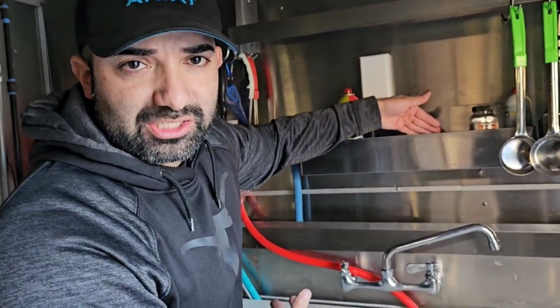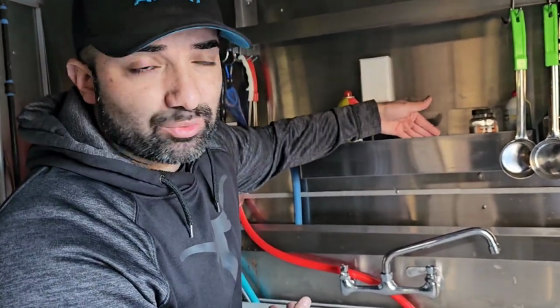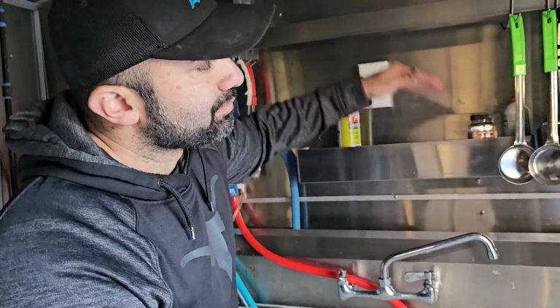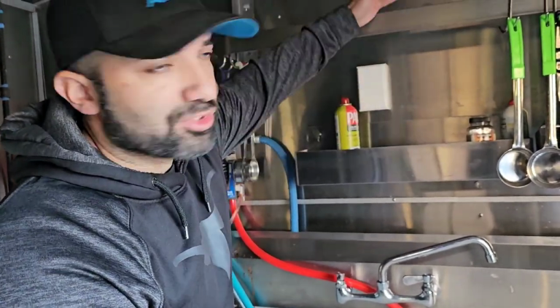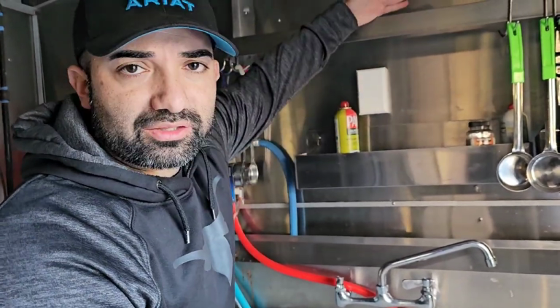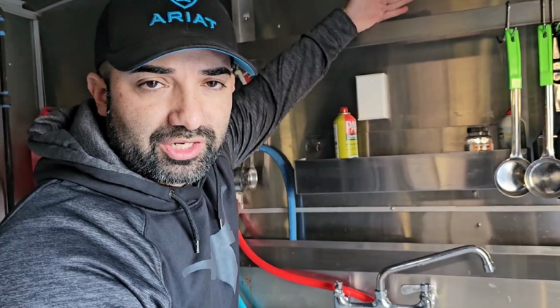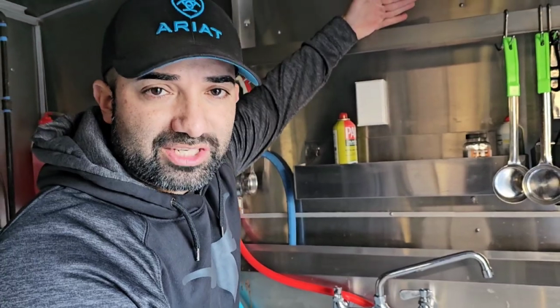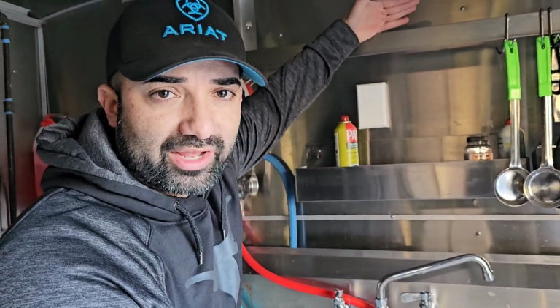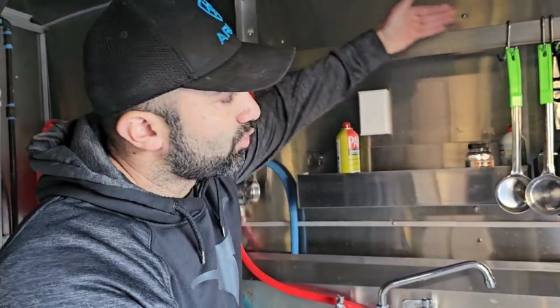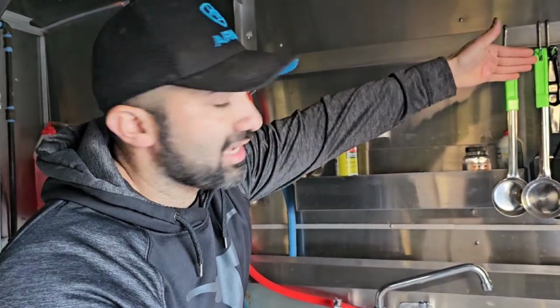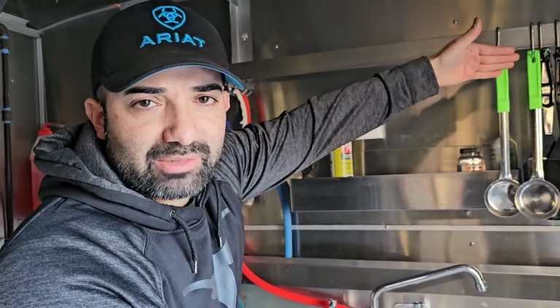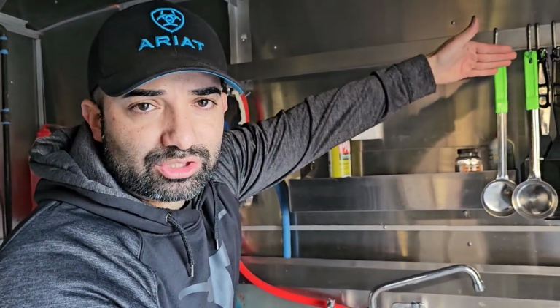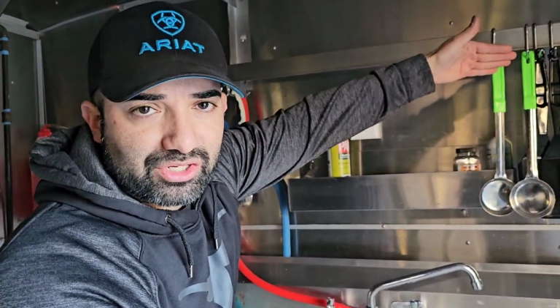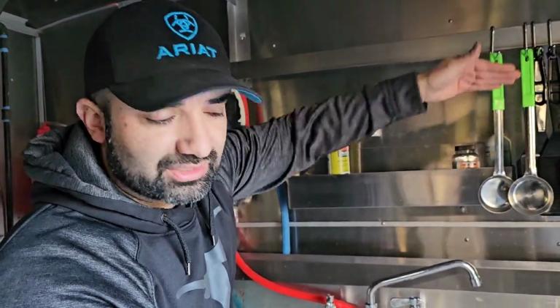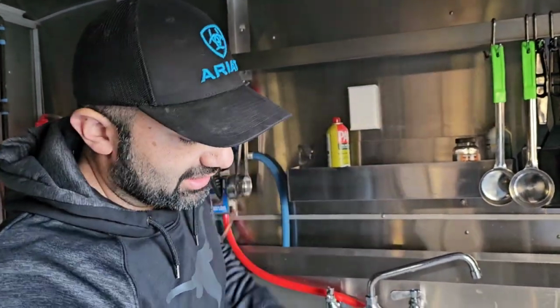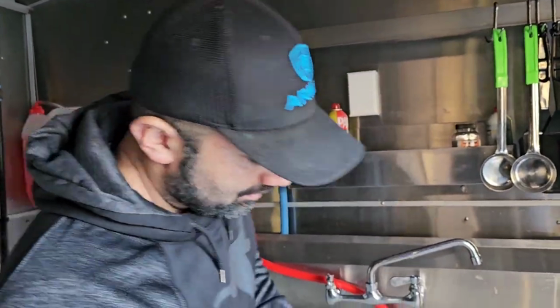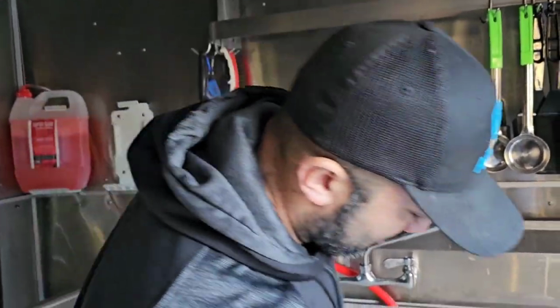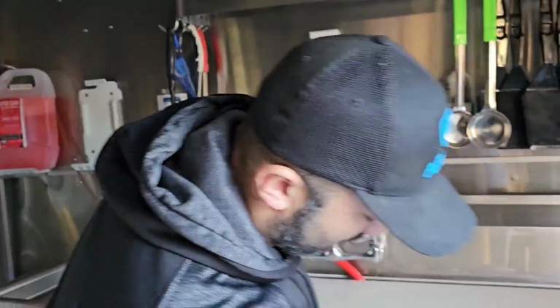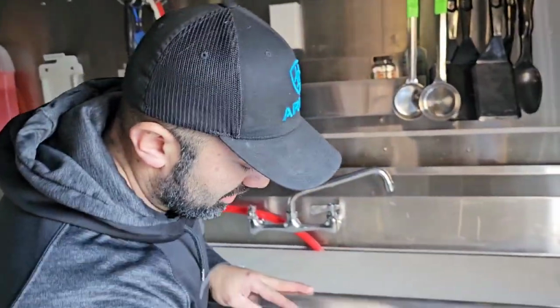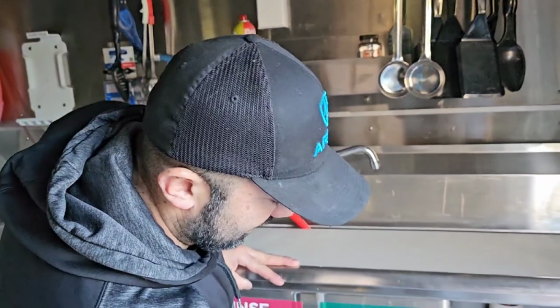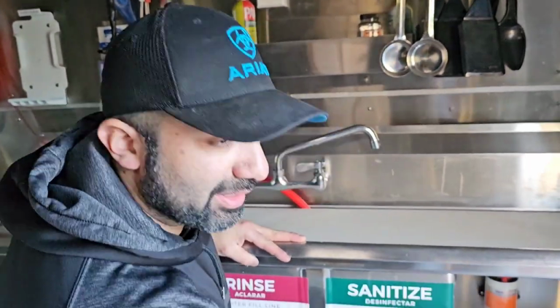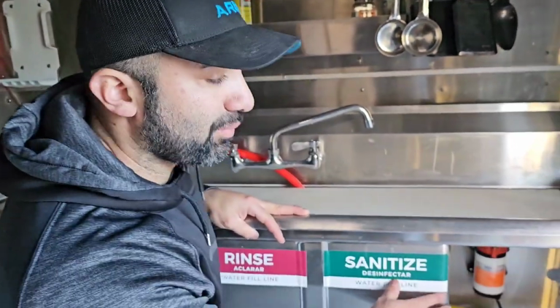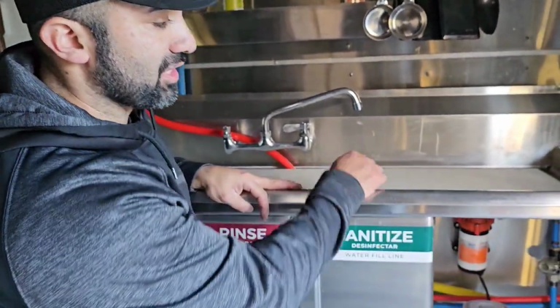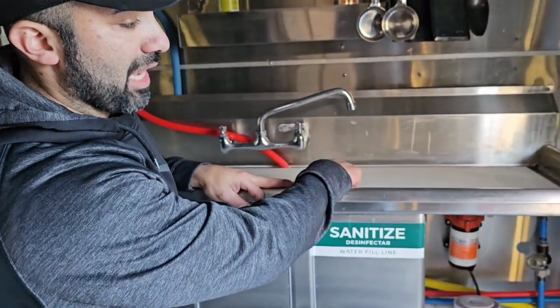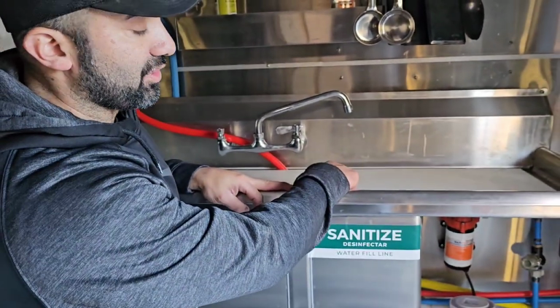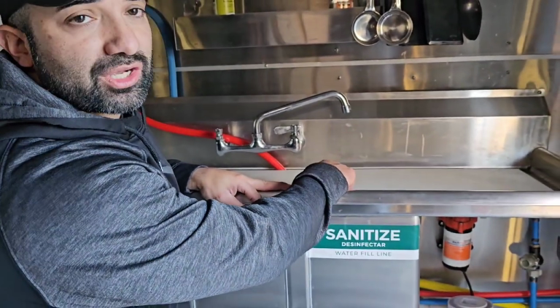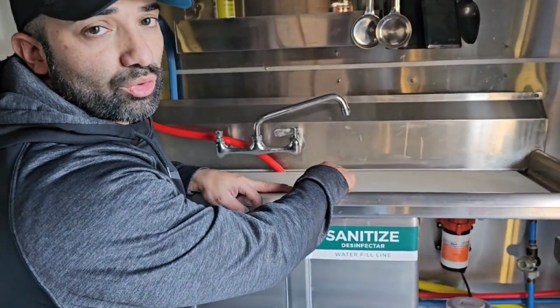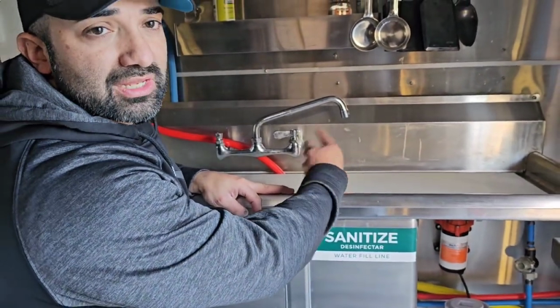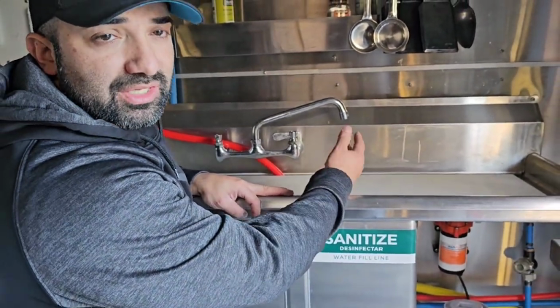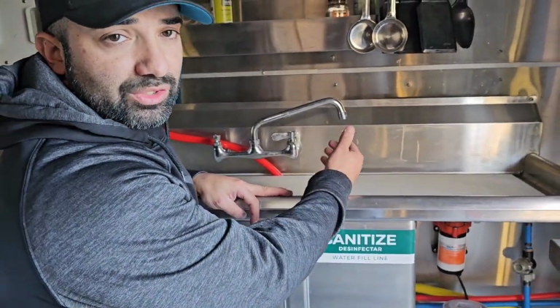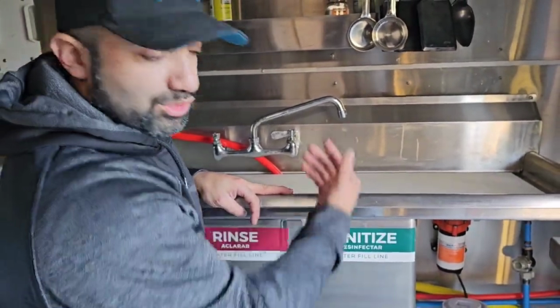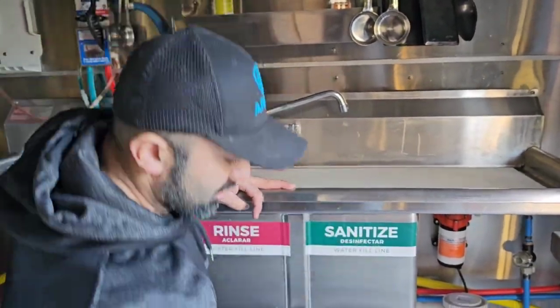This right here — just so you guys know — is a speed rail. This right here is a dish rack where I hang my spatulas and things like that. Walking down here, again this is my three-compartment sink. Up top right here I put a cutting board because it's really good for storage.